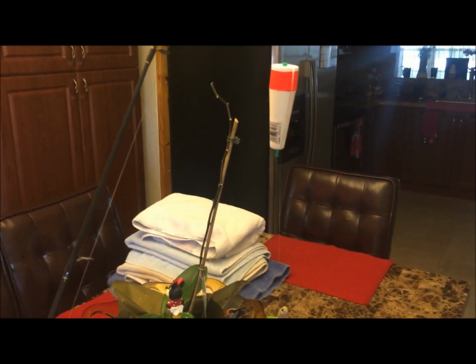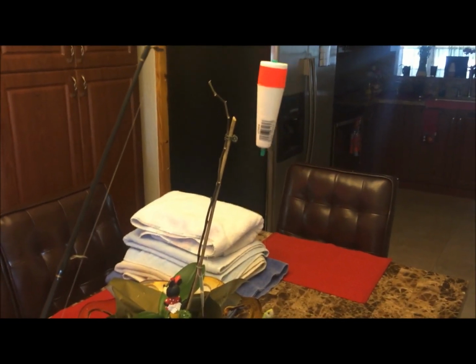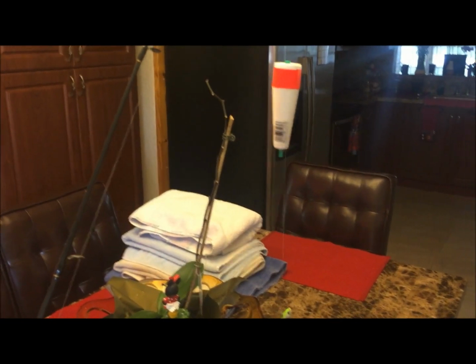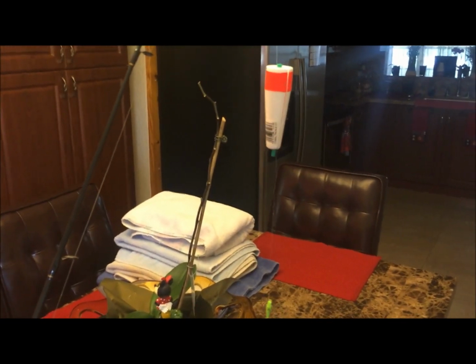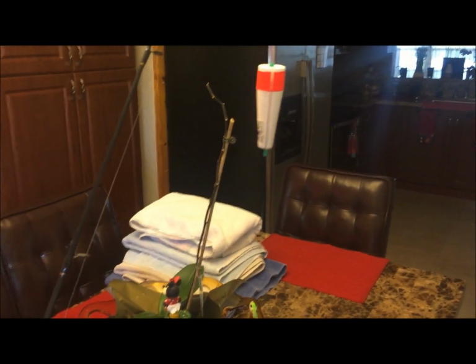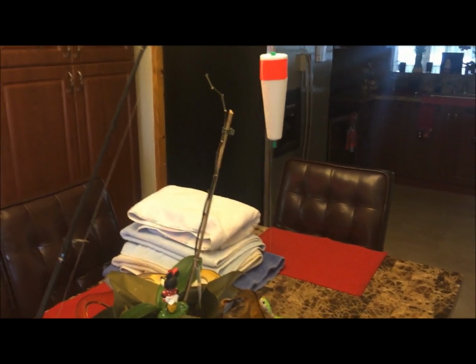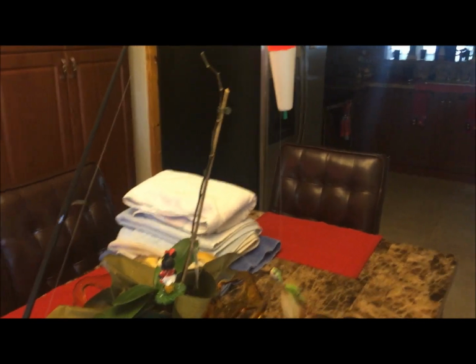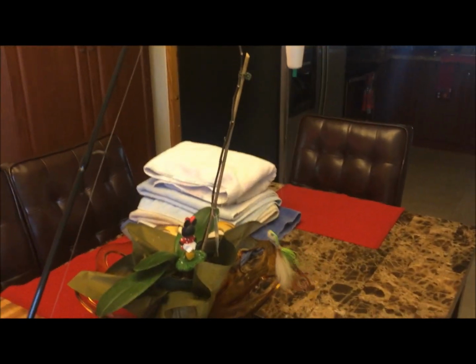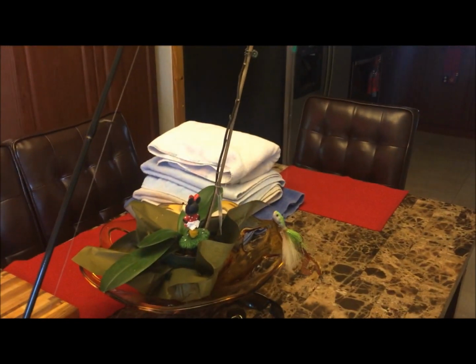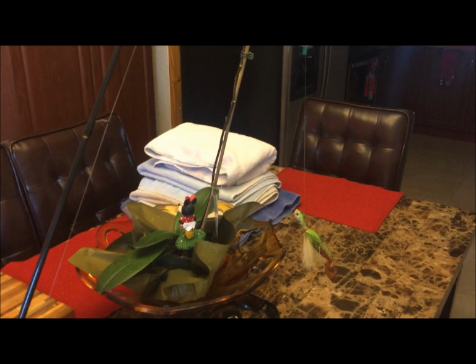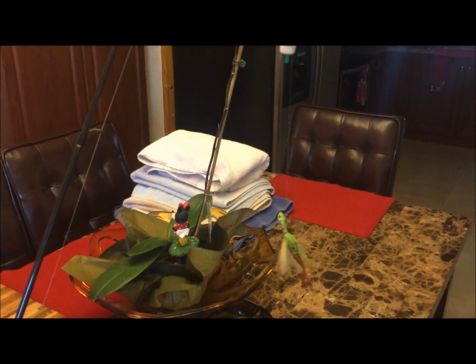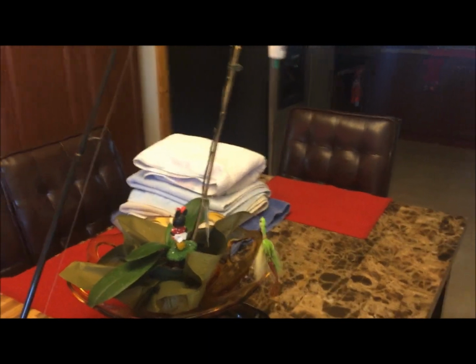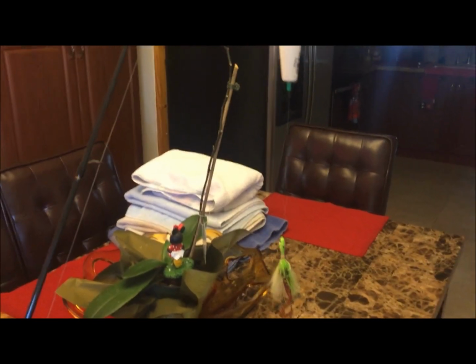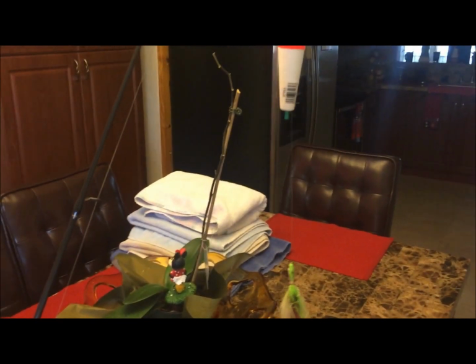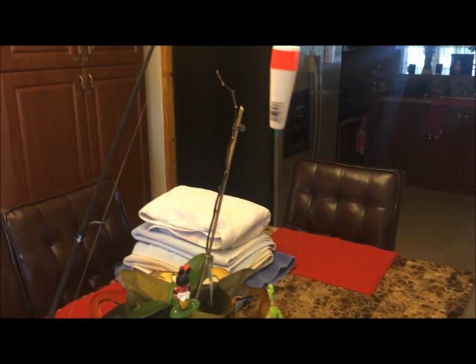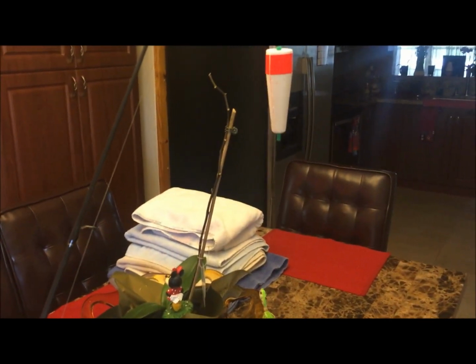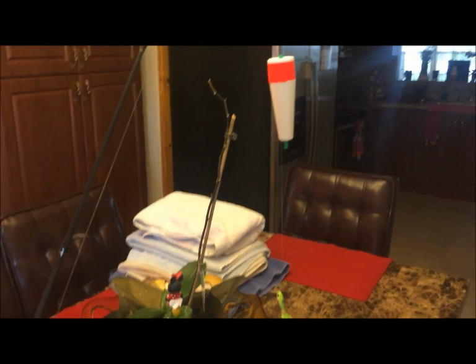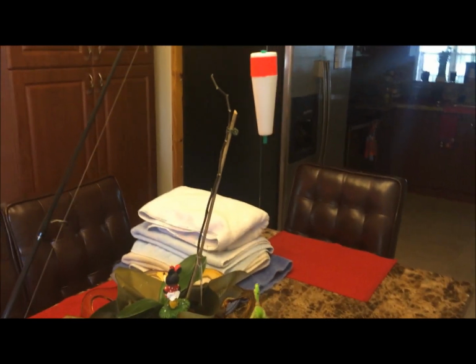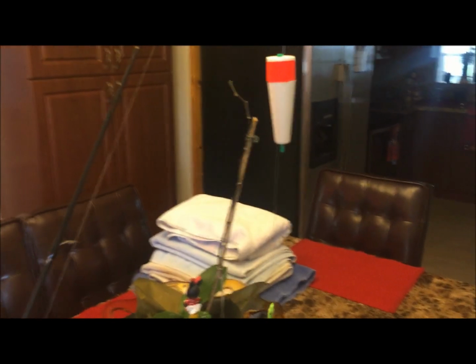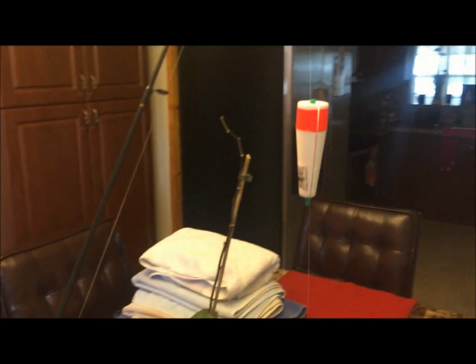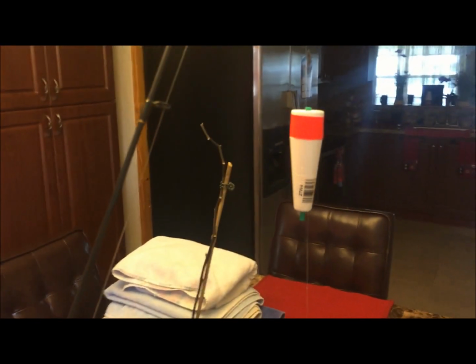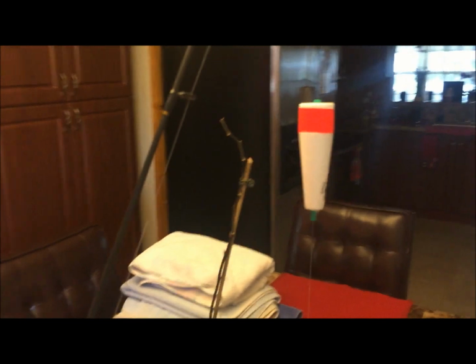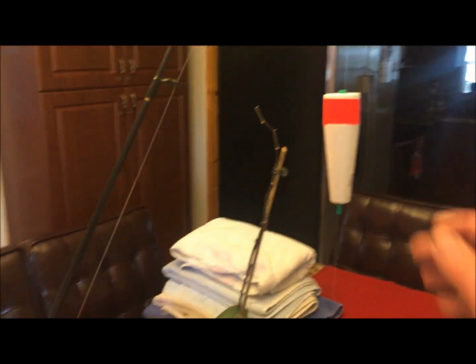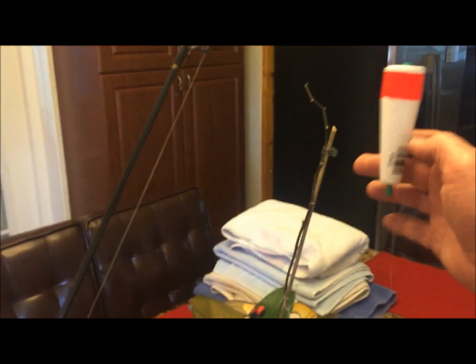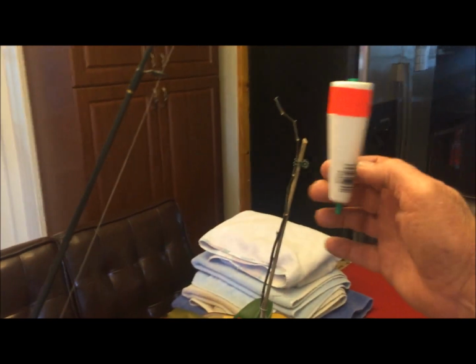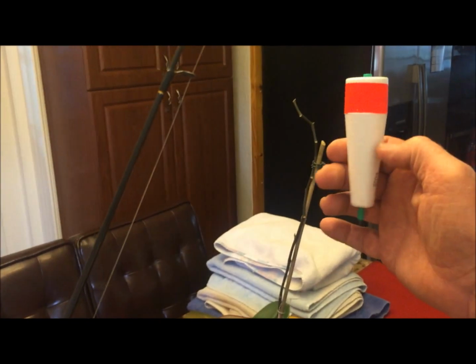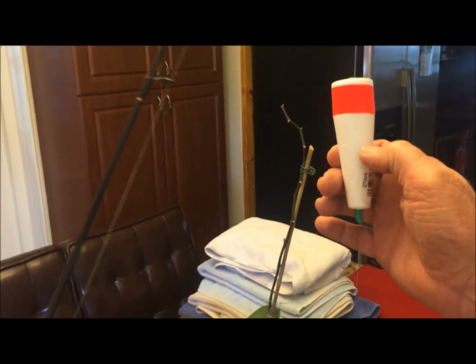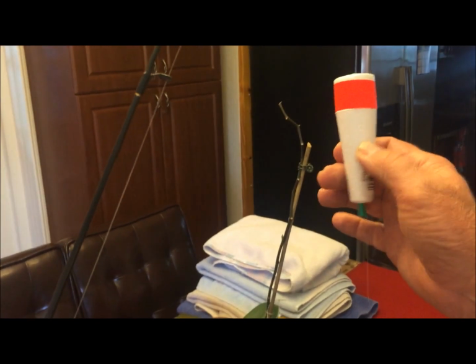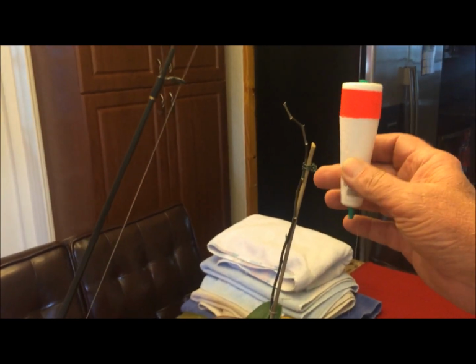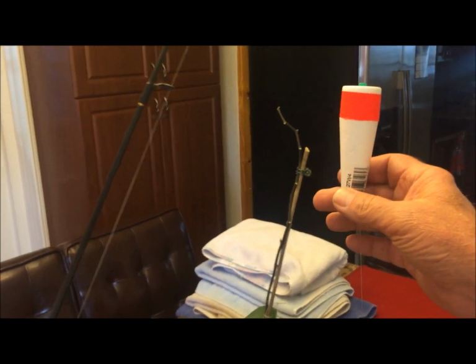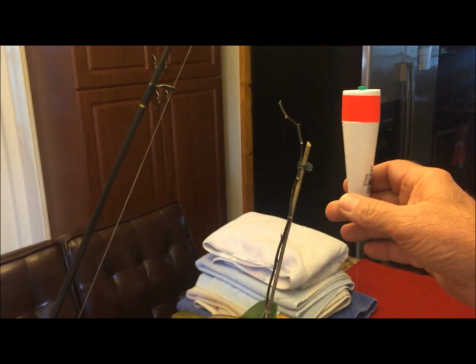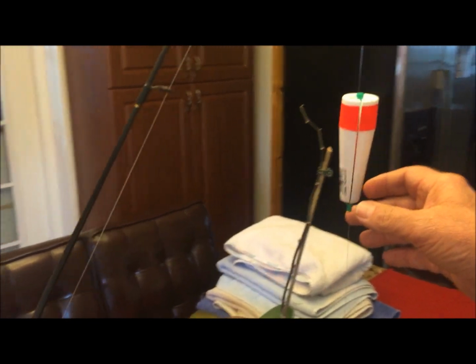Most people use them for catching trout and redfish. It's very effective here in Florida, Louisiana, or Texas. It's a great tool — very durable and affordable. So I want to take these and modify them and turn them into a topwater popper.